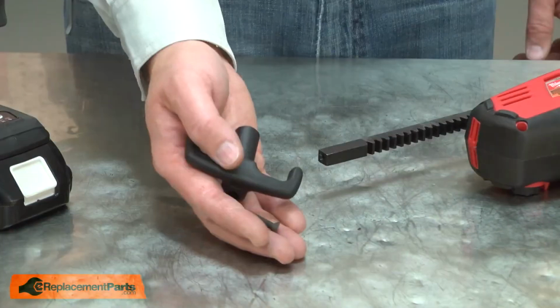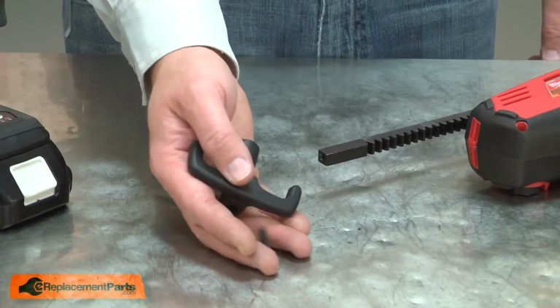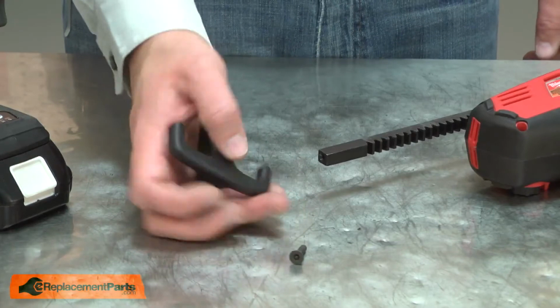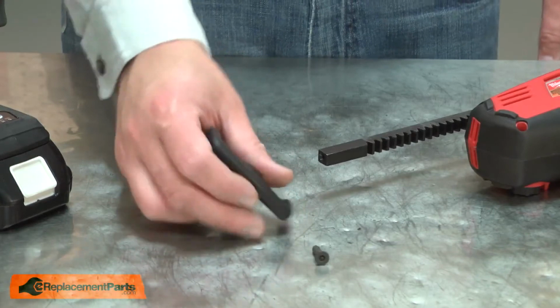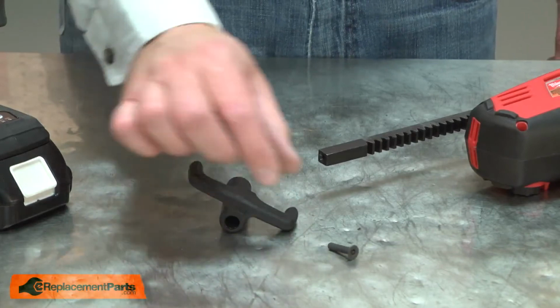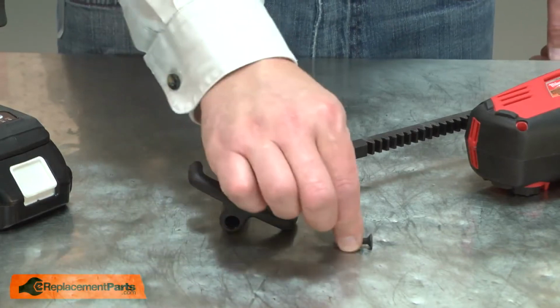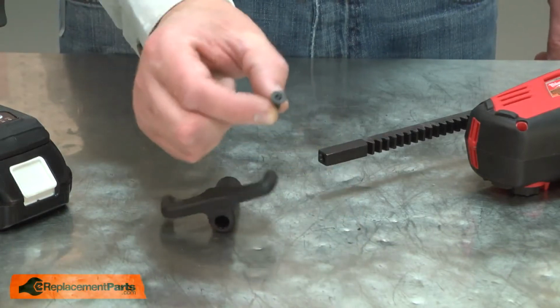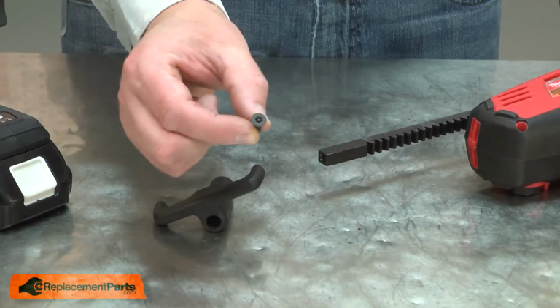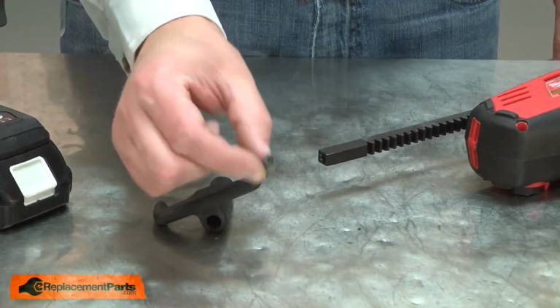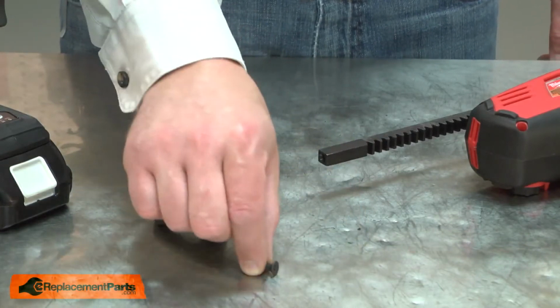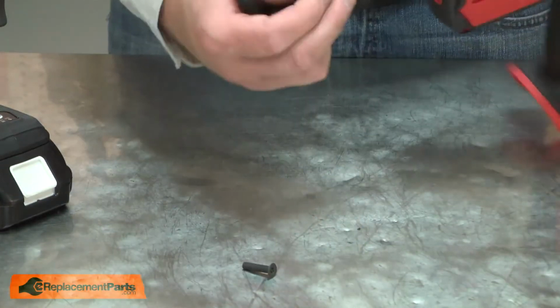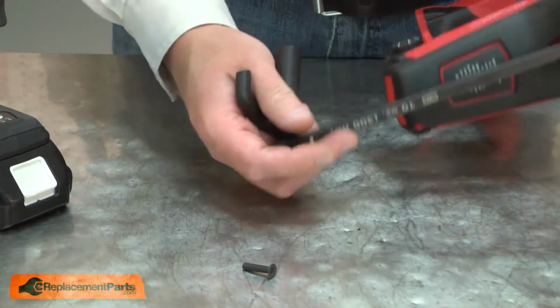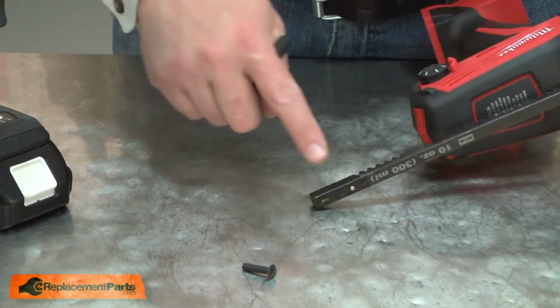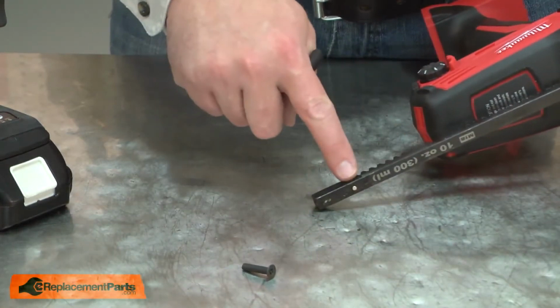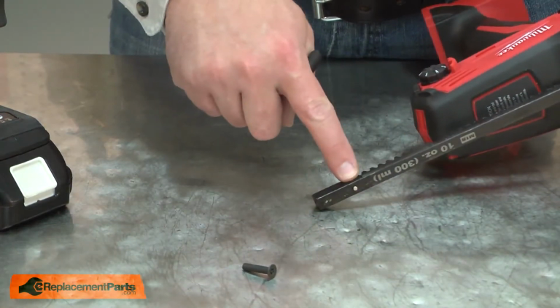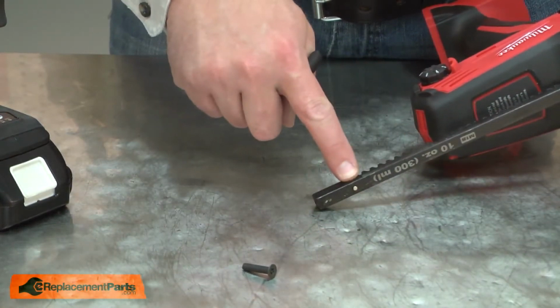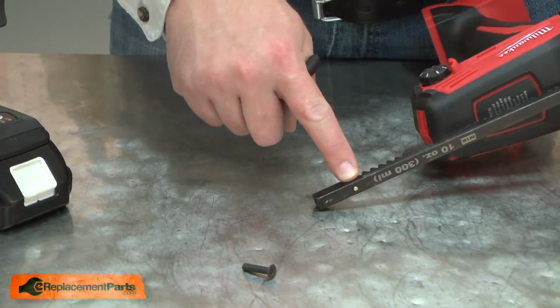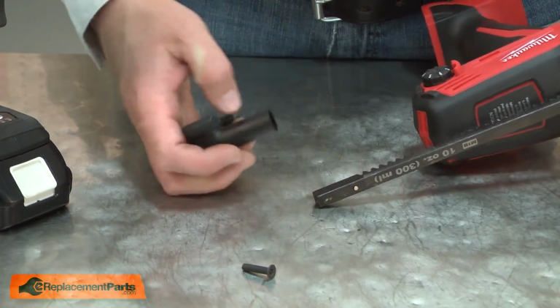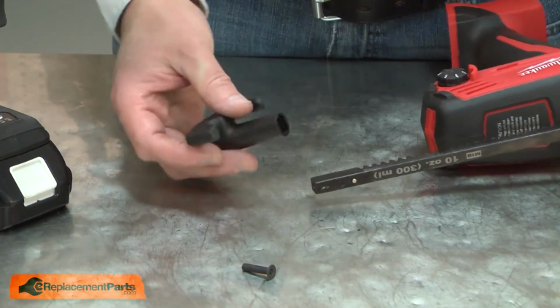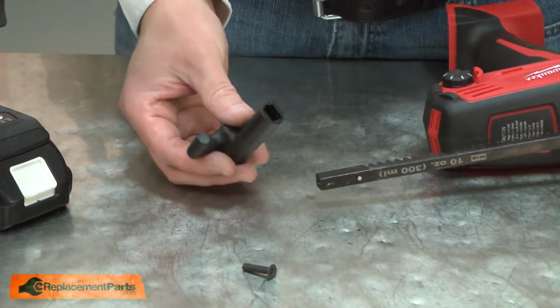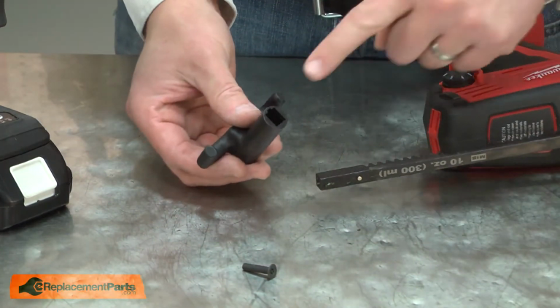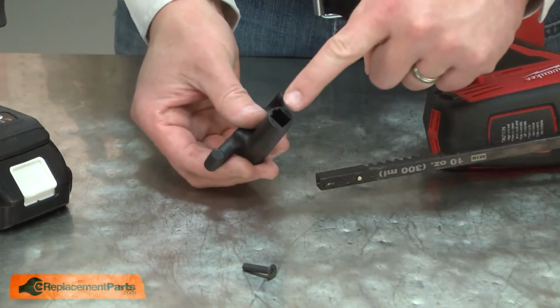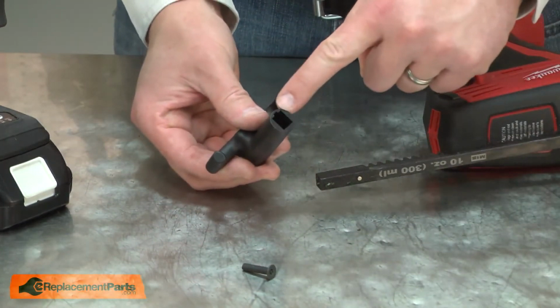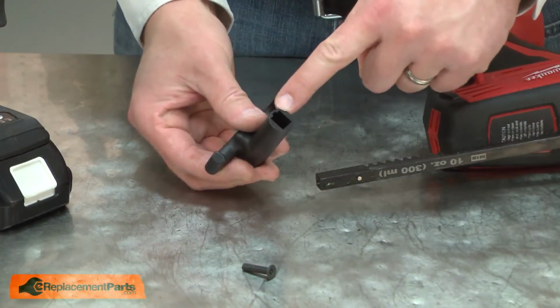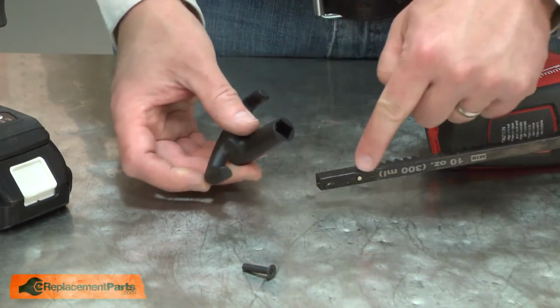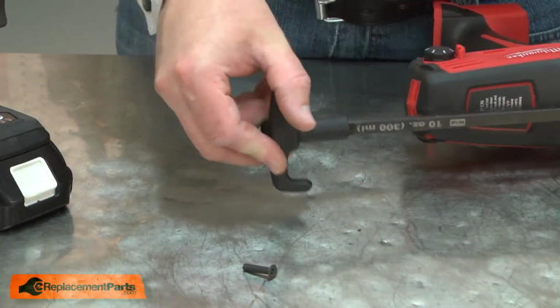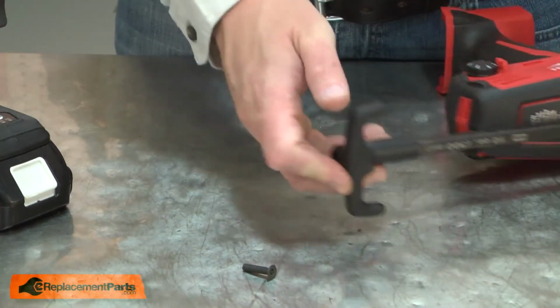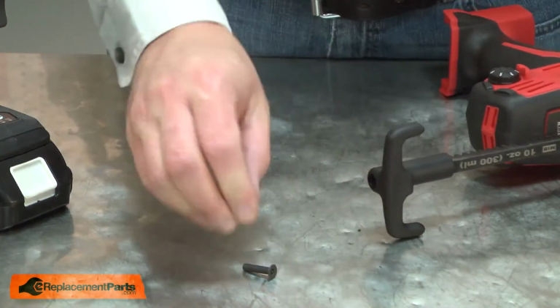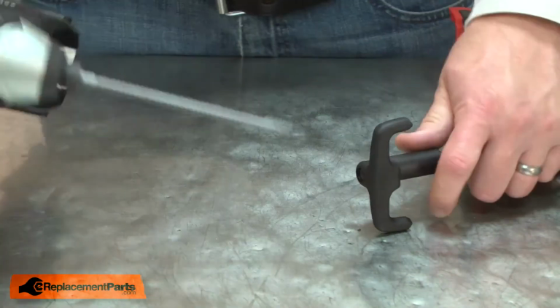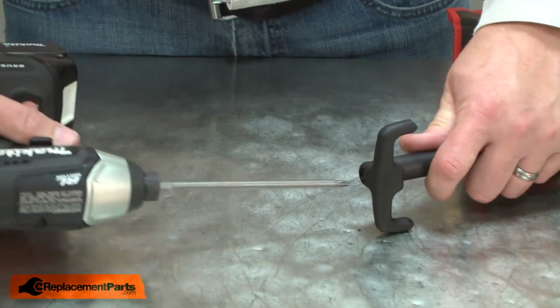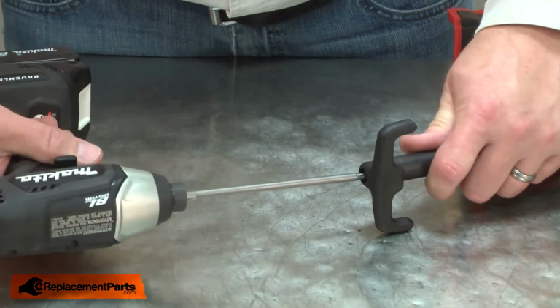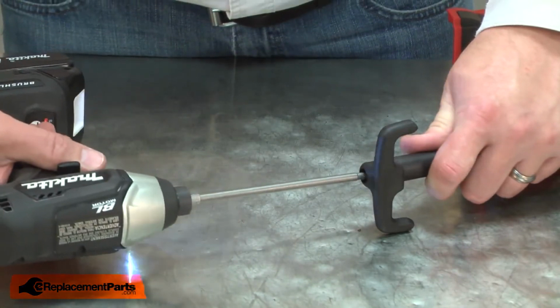Now I can install the new handle. The kit includes a new screw. I'll place the handle onto the rod. You'll notice there's a pin on the top of the rod. I'll align the slot in the handle with the pin and then secure it with the screw.